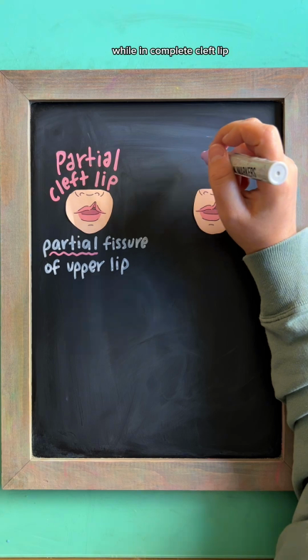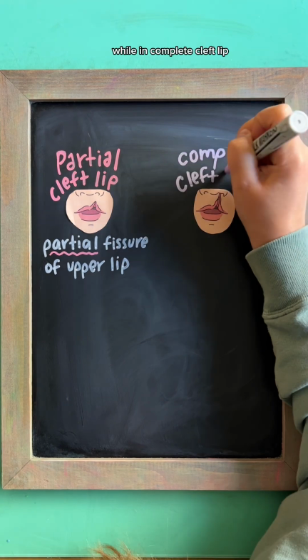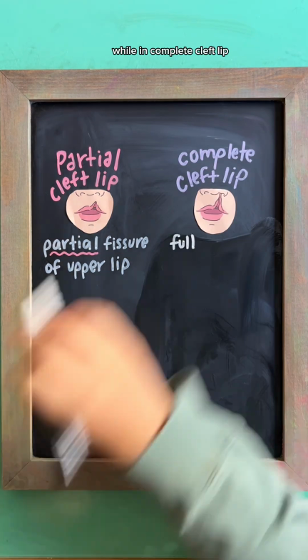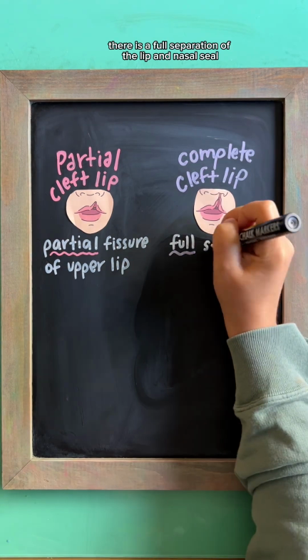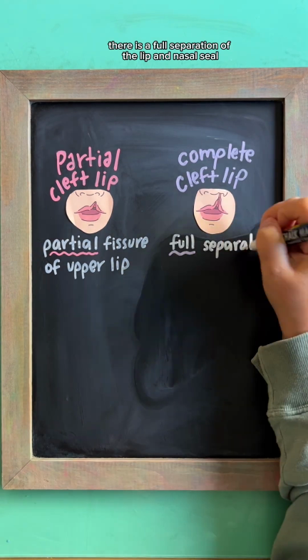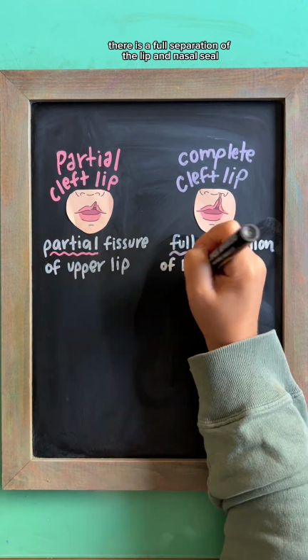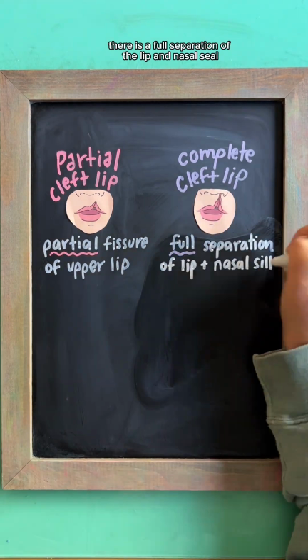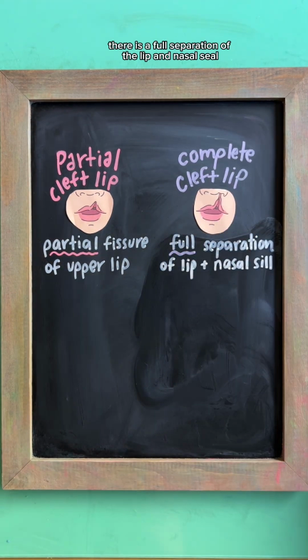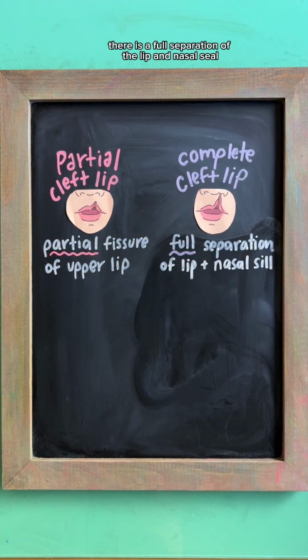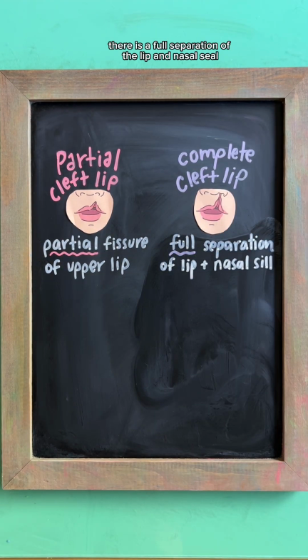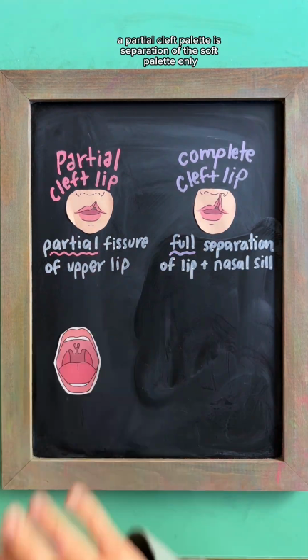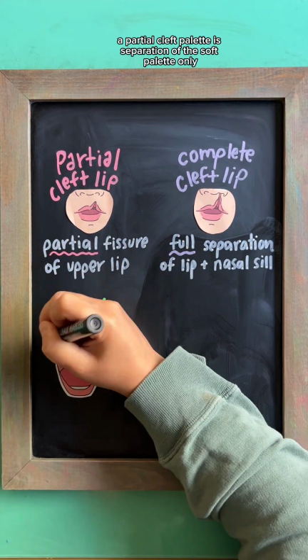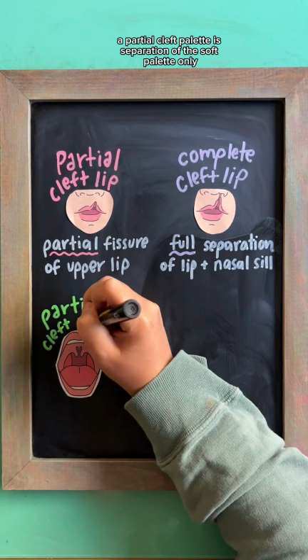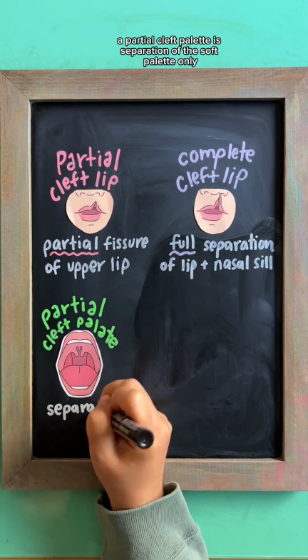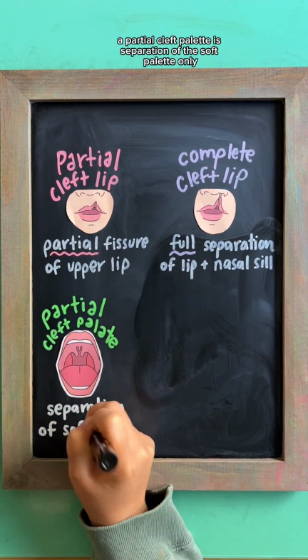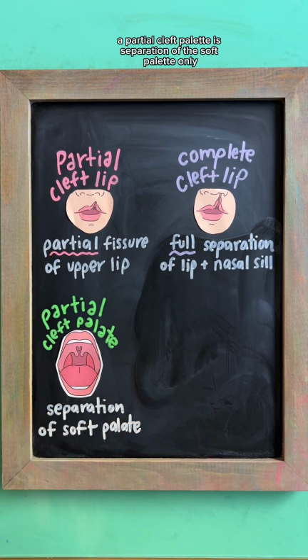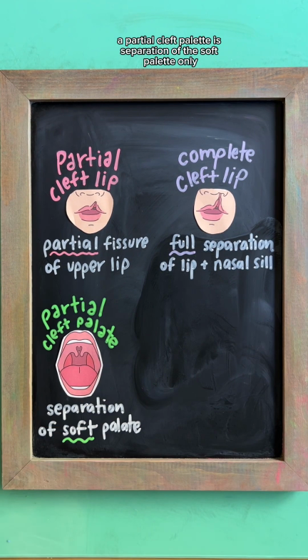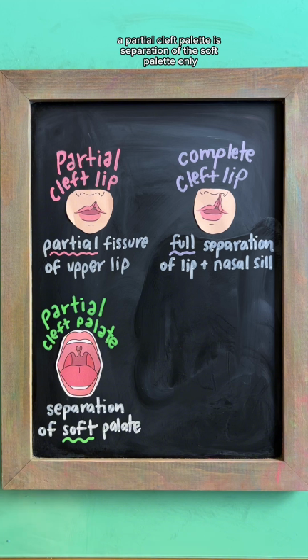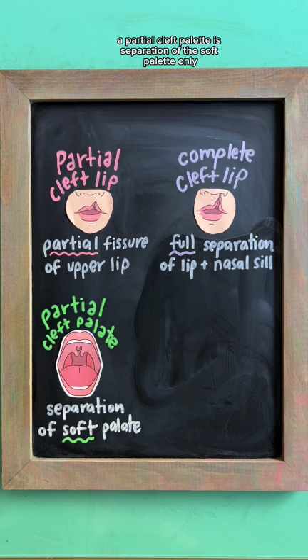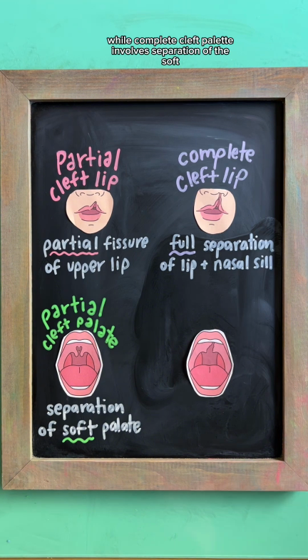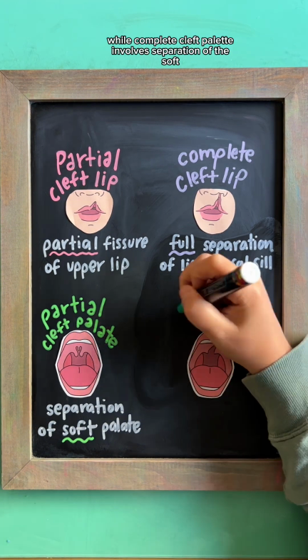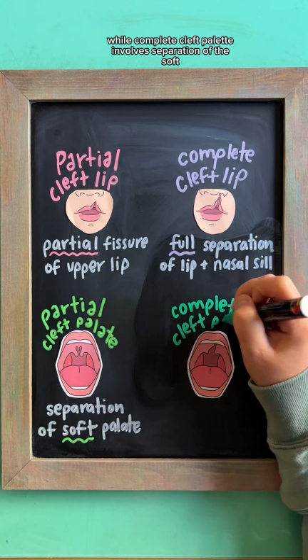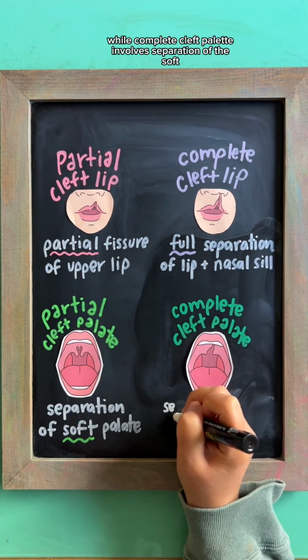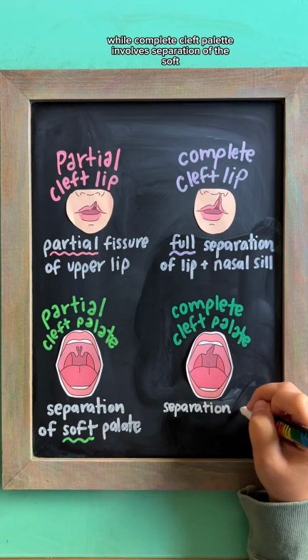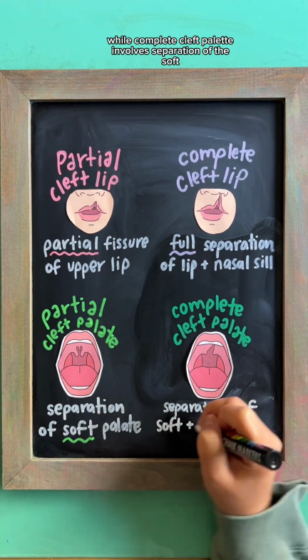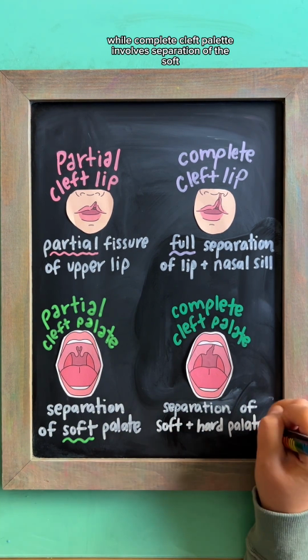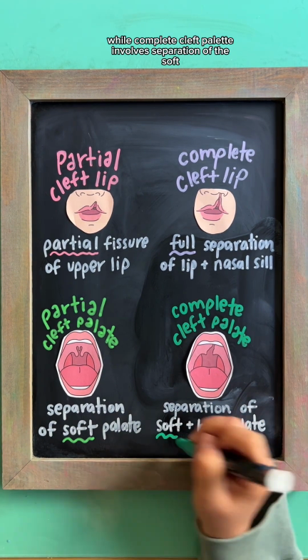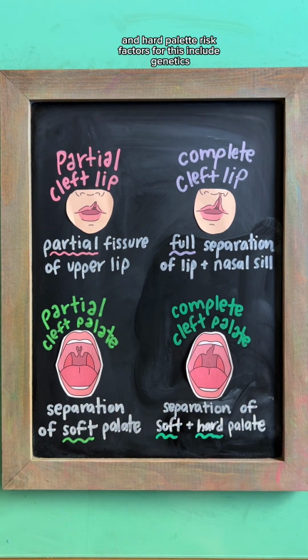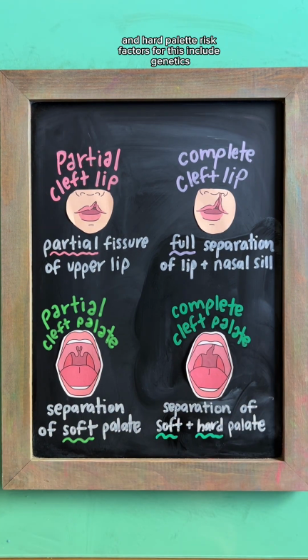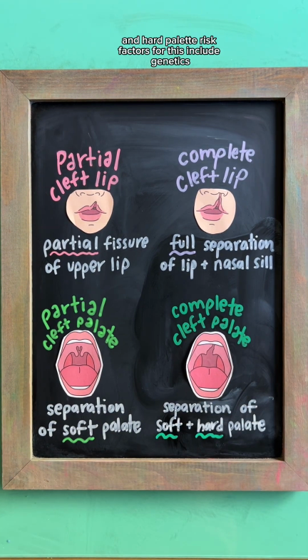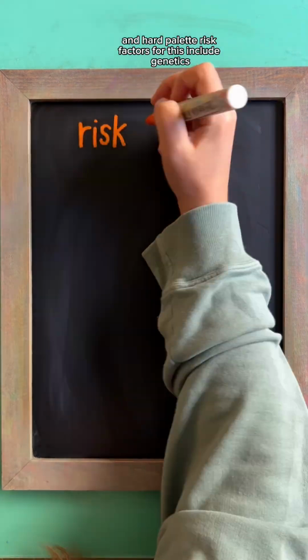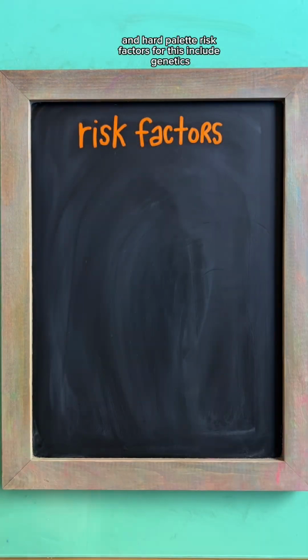A partial cleft lip involves a partial fissure of the upper lip, while a complete cleft lip involves a full separation of the lip and nasal sill. A partial cleft palate is separation of the soft palate only, while a complete cleft palate involves separation of both the soft and hard palate.